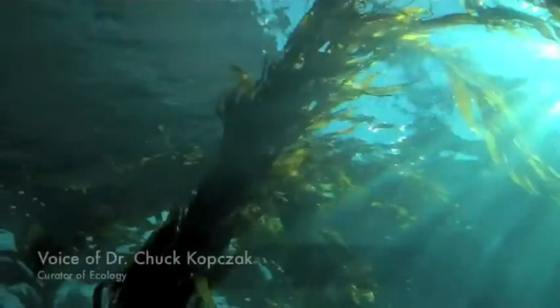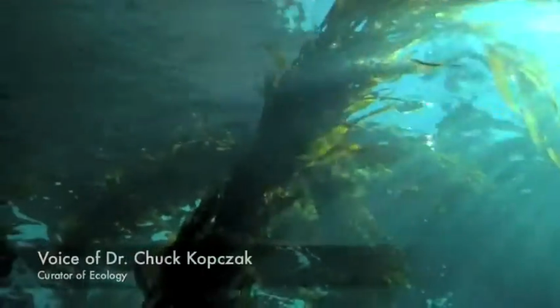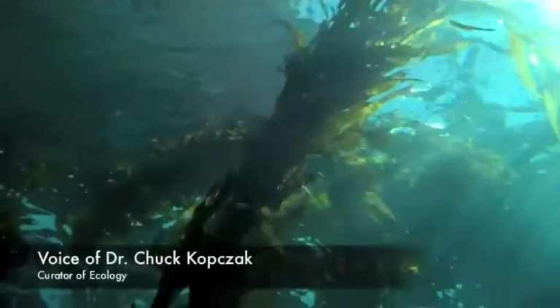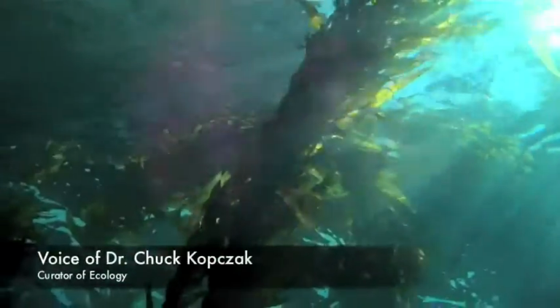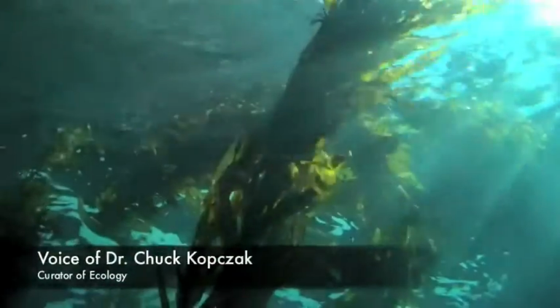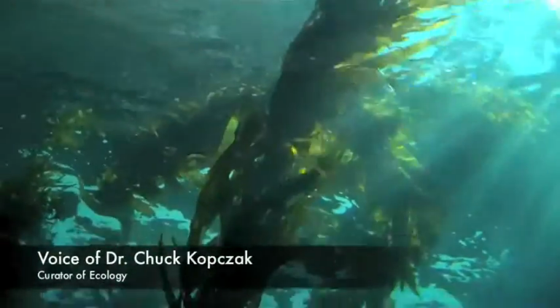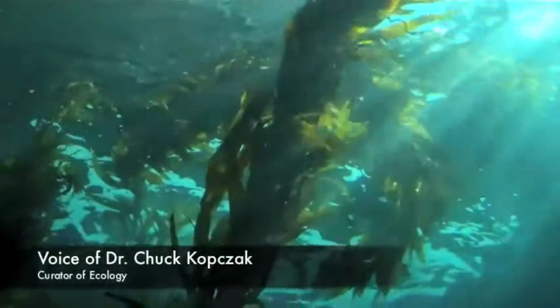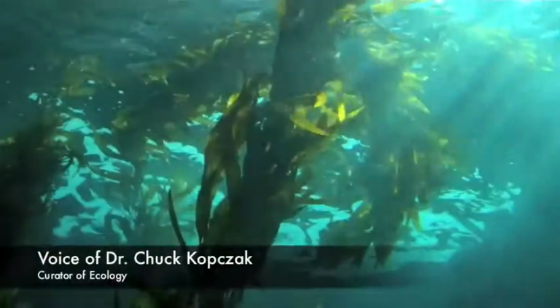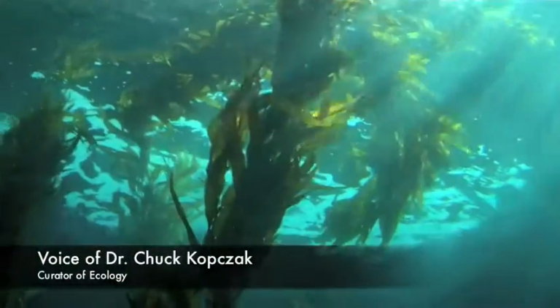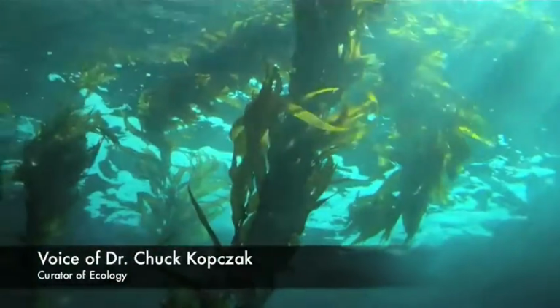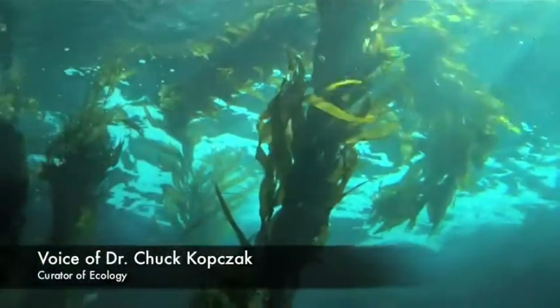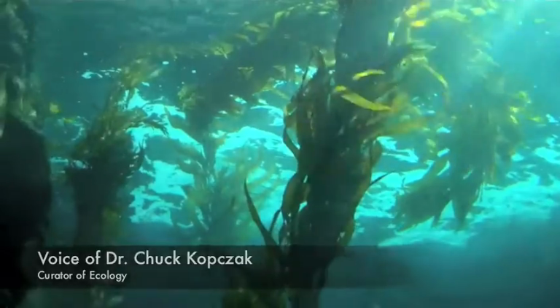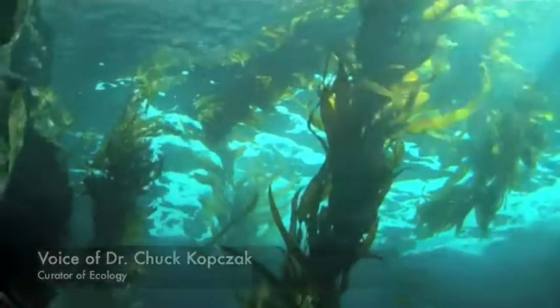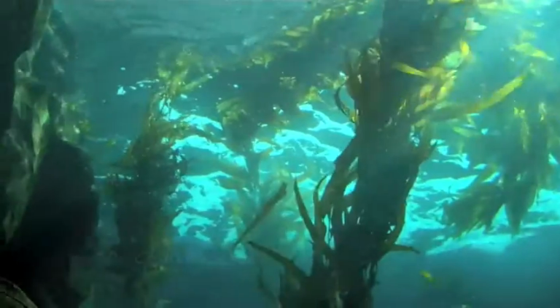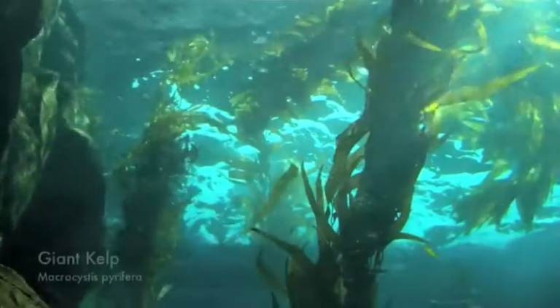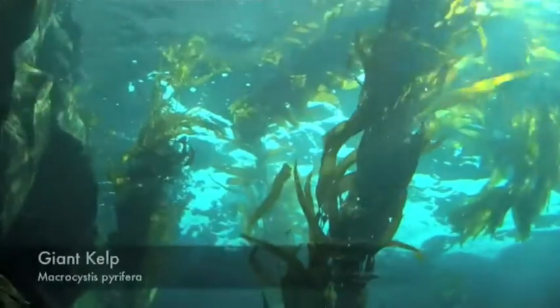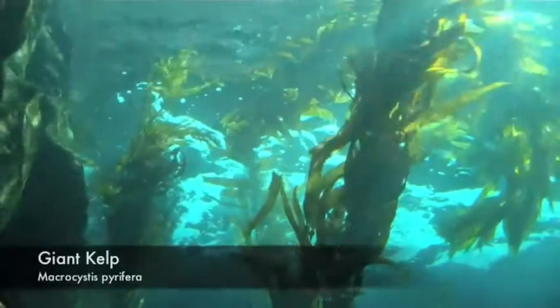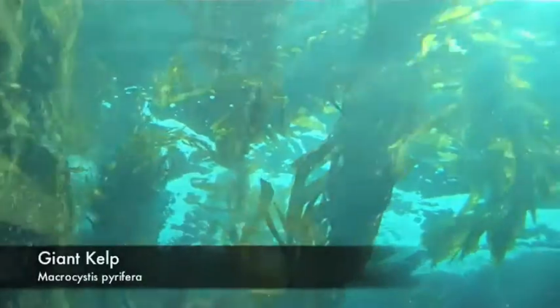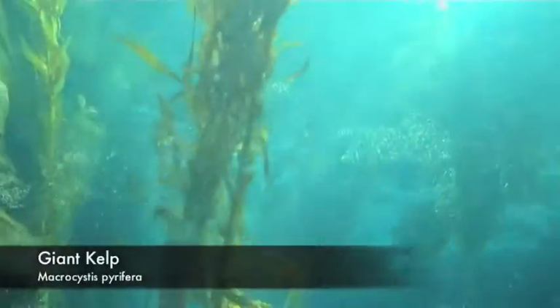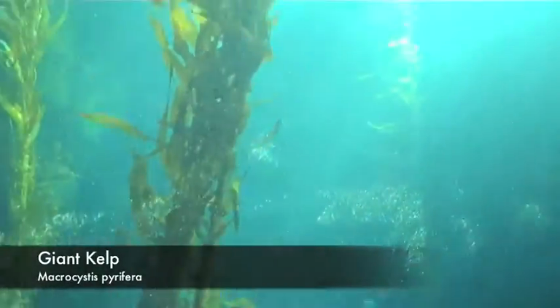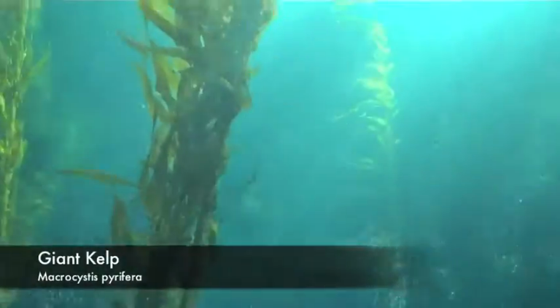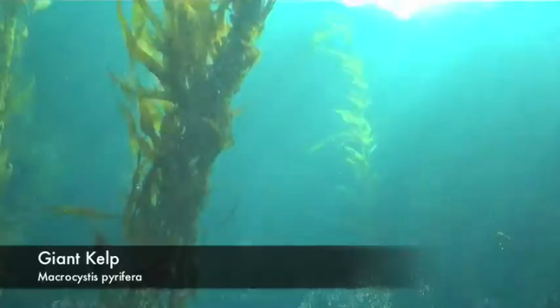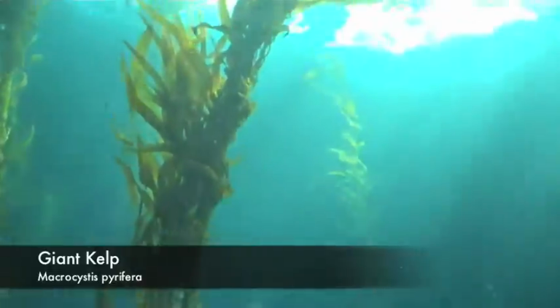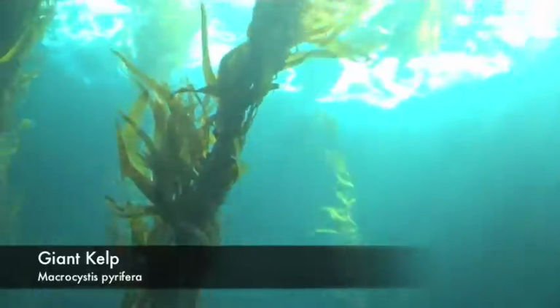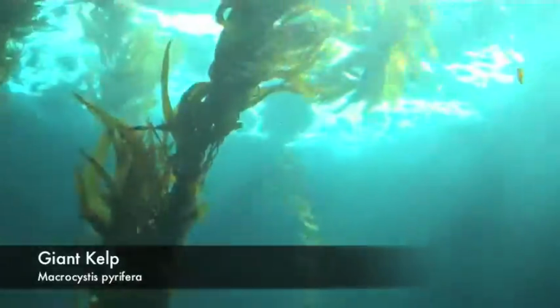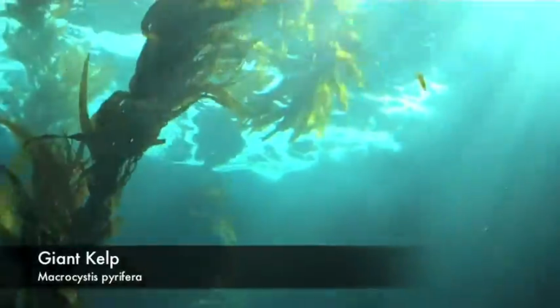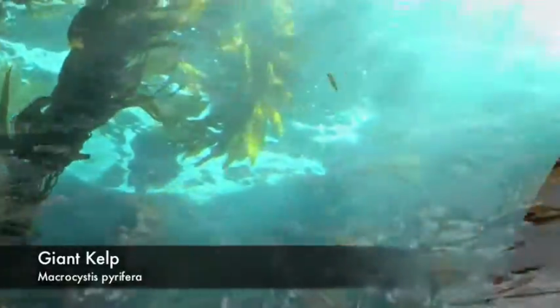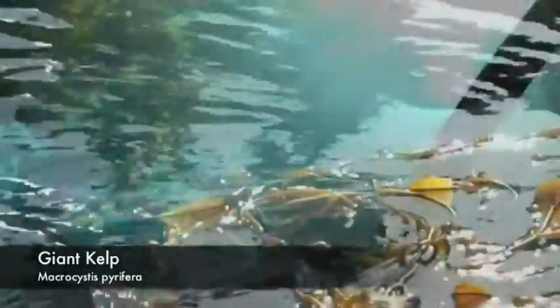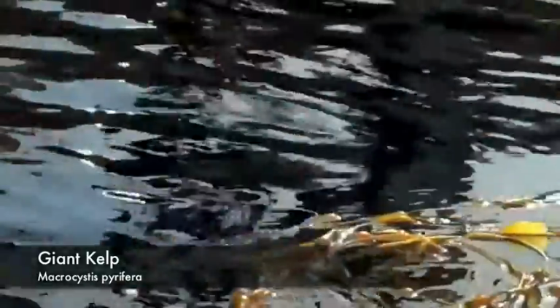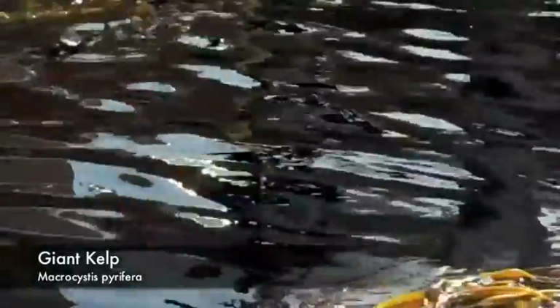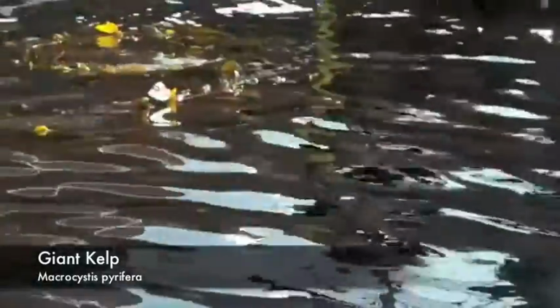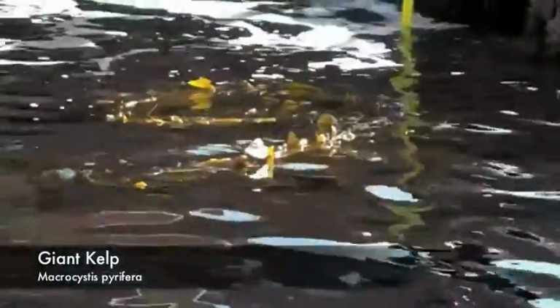Hi, I'm Dr. Chuck, Curator of Ecology at the California Science Center. Kelp forests are among my most favorite places to explore. Growing from a rocky bottom, kelp plants reach to the surface, forming a dense canopy that spreads out to collect the sunlight they need to grow.